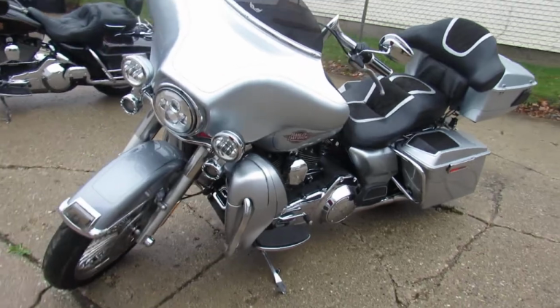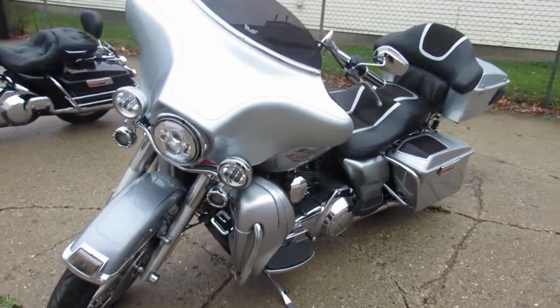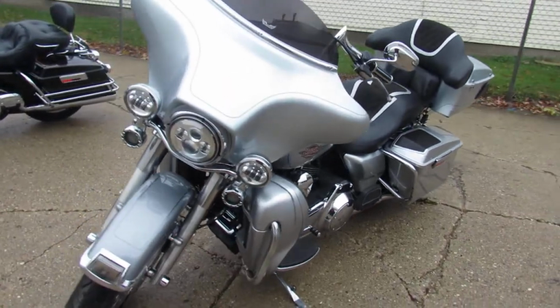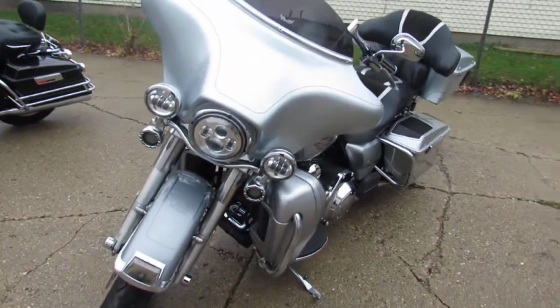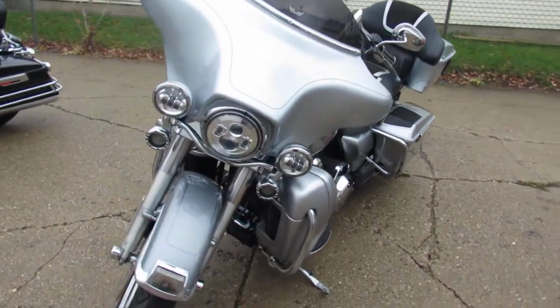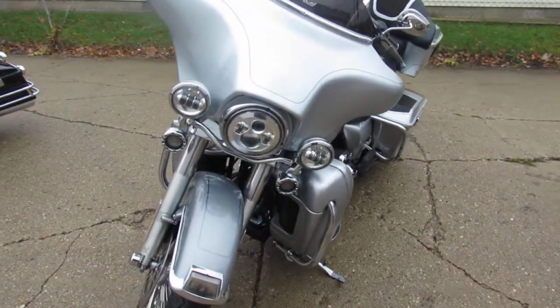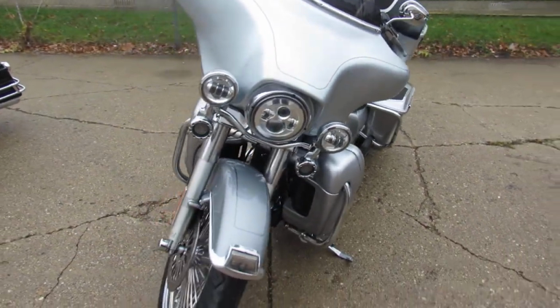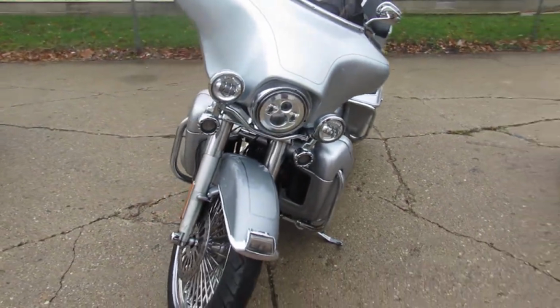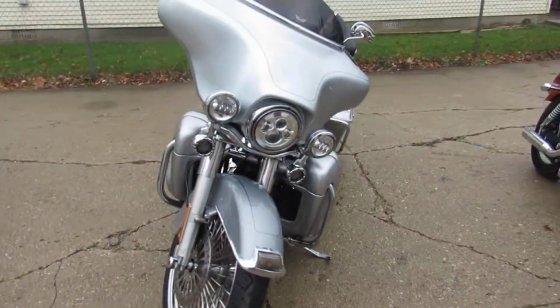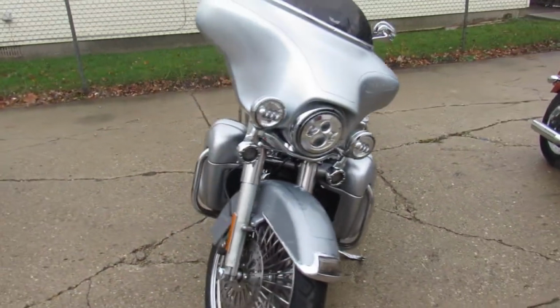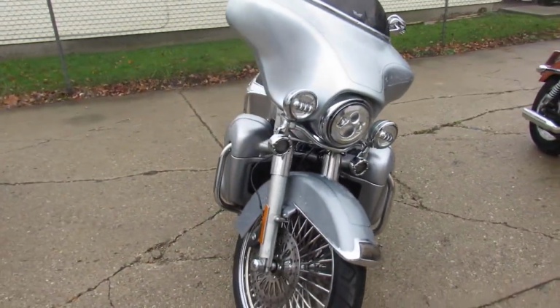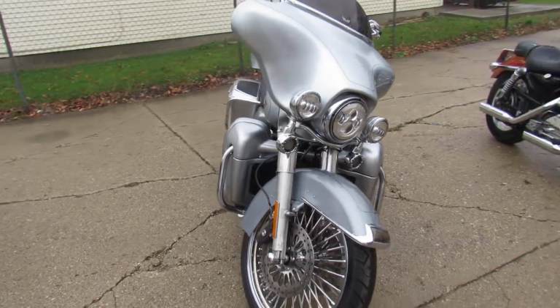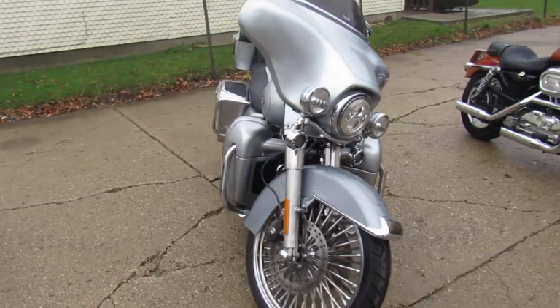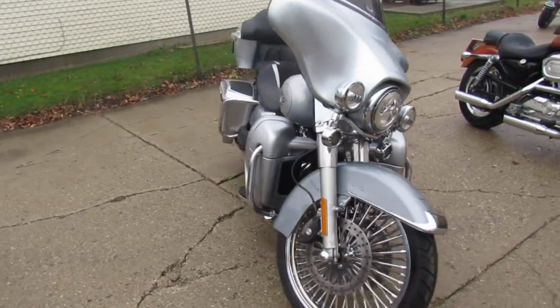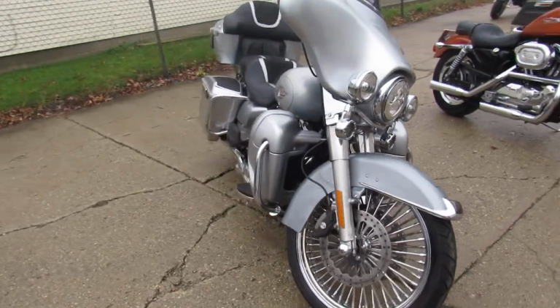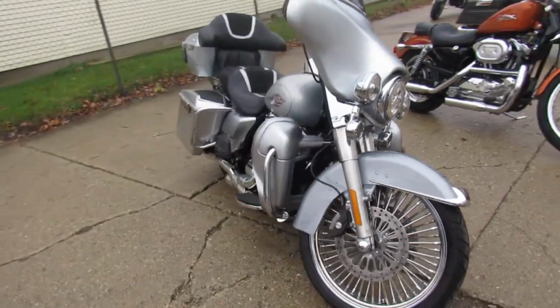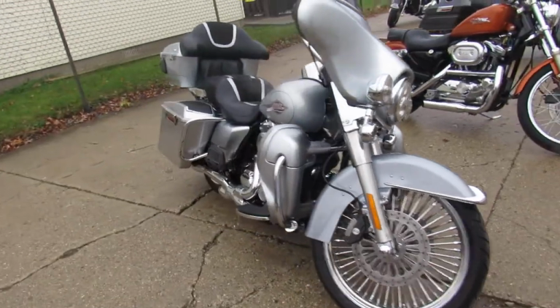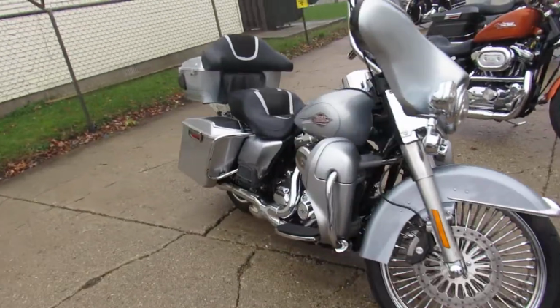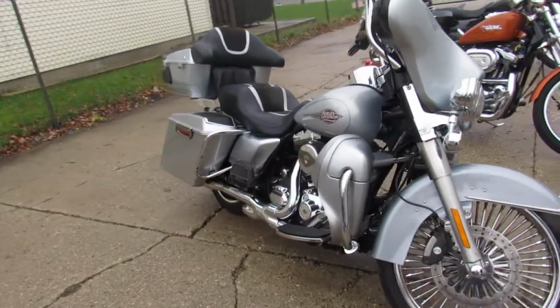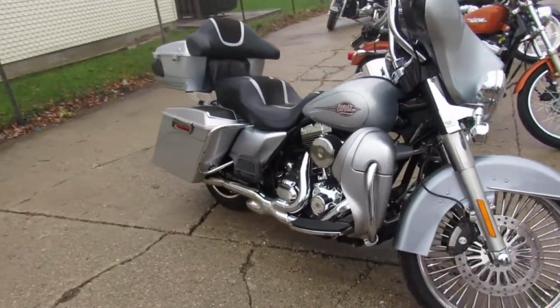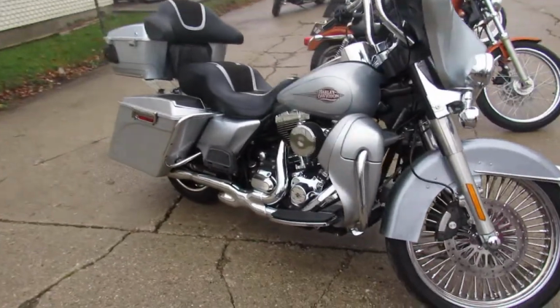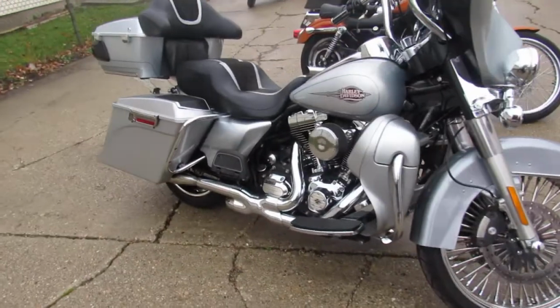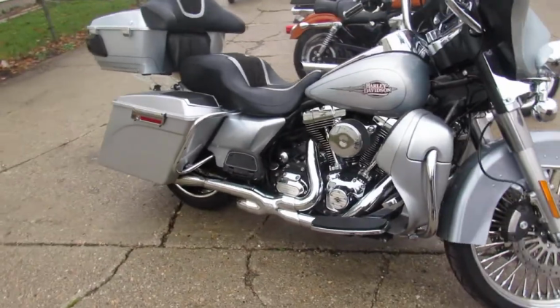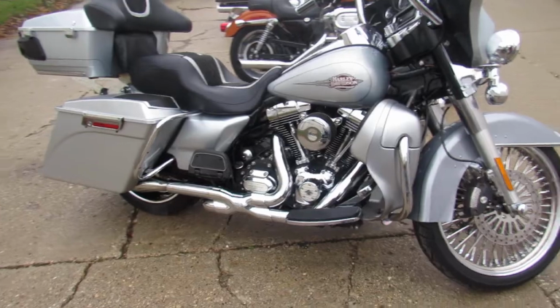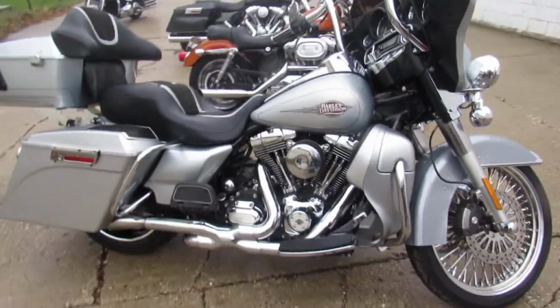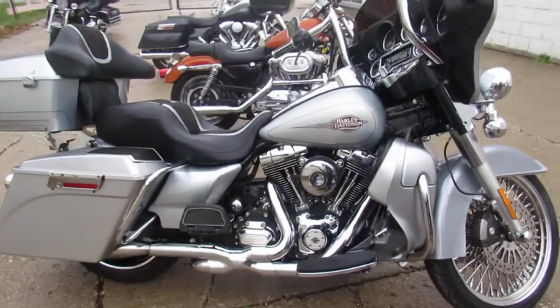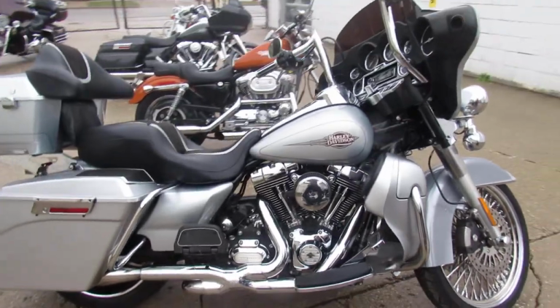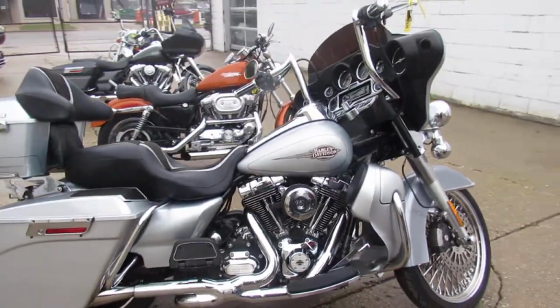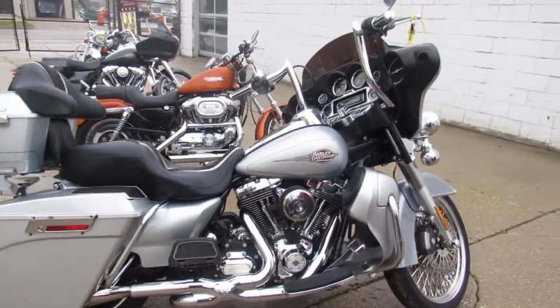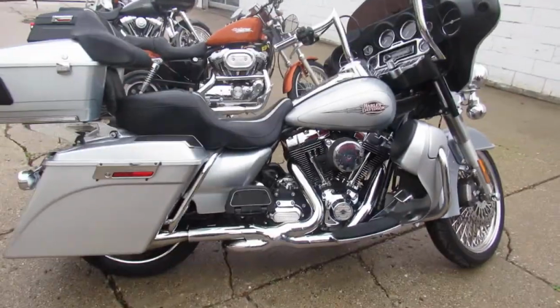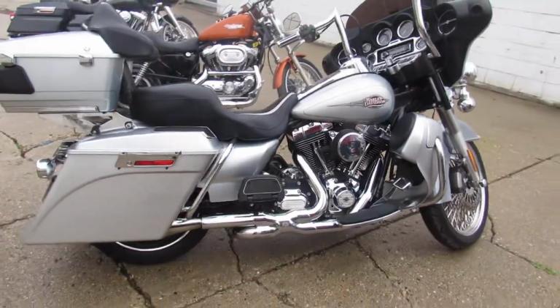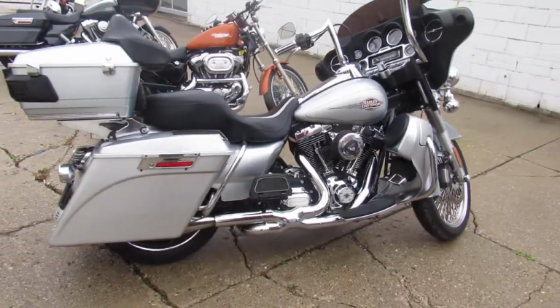Hey guys, ApprovalPowerSports.com here loading up the Harley-Davidson. If you're looking for a pre-owned Harley, we've got it. This one here, take a close look — 2012, big wheel bagger in that liquid silver.